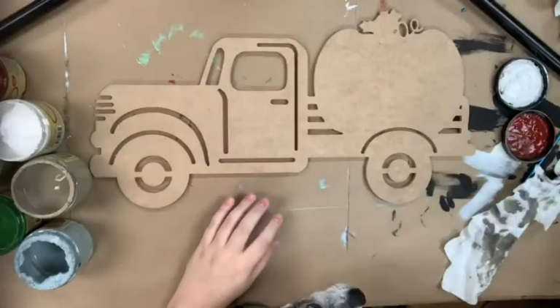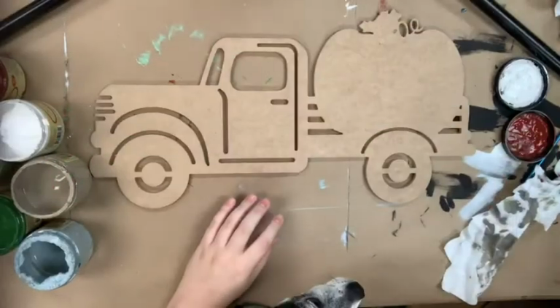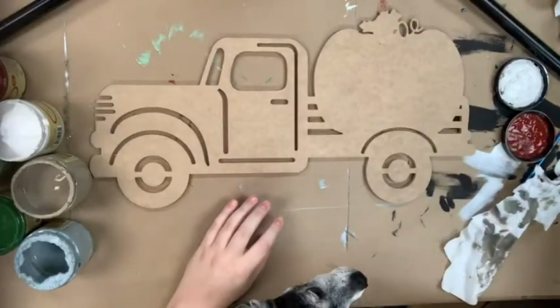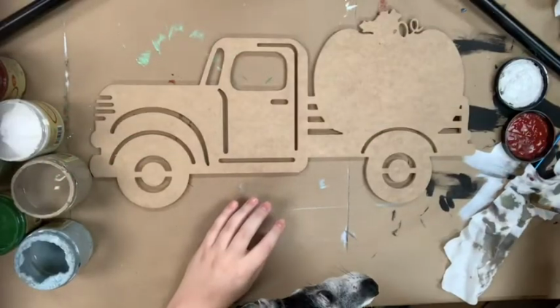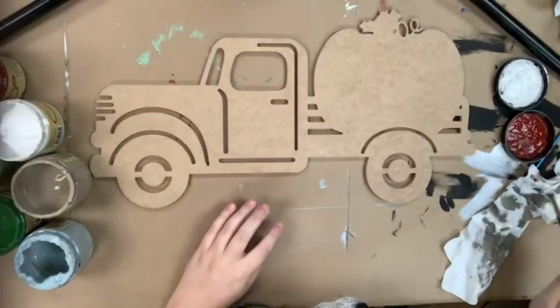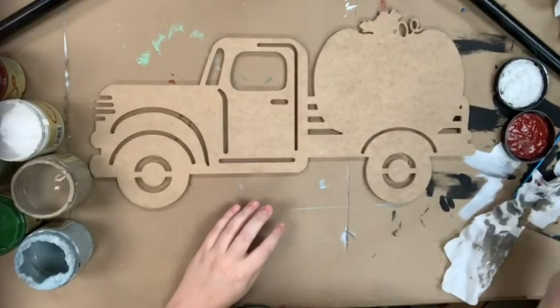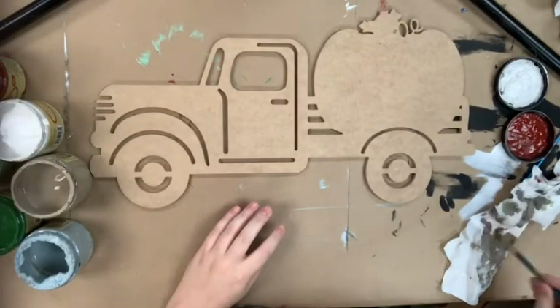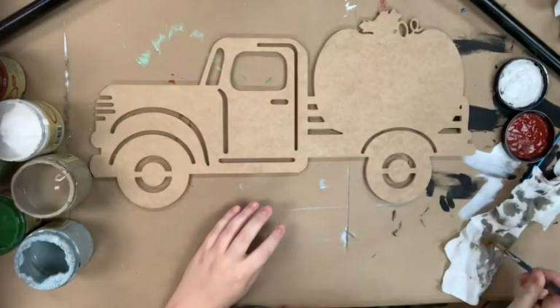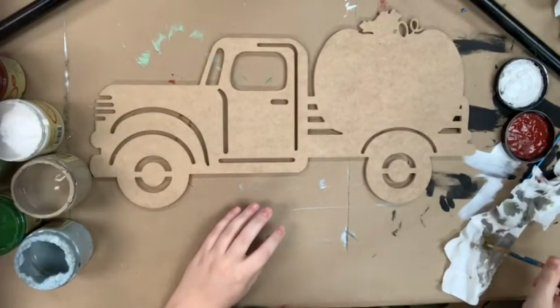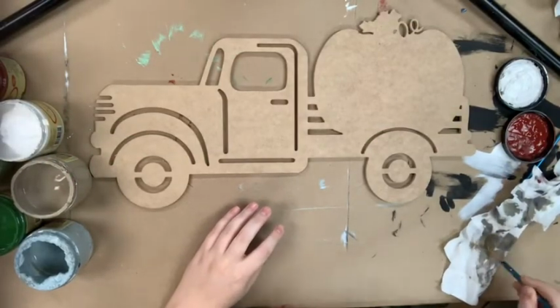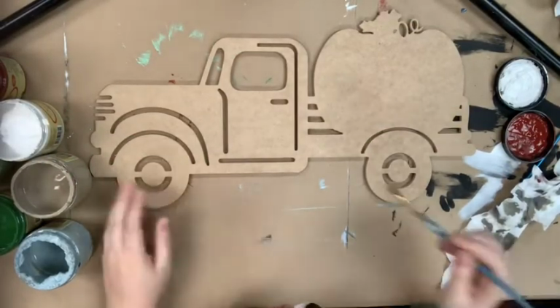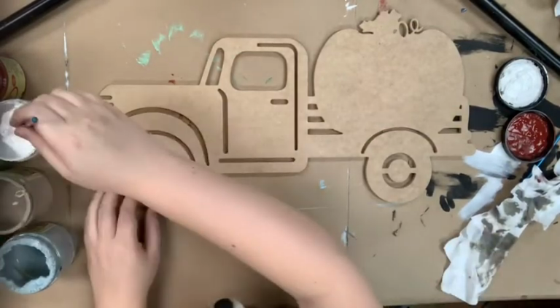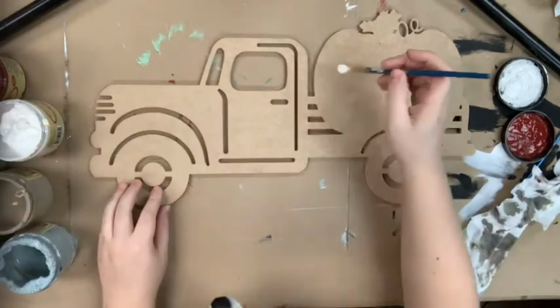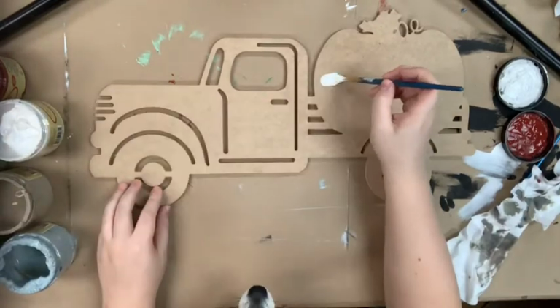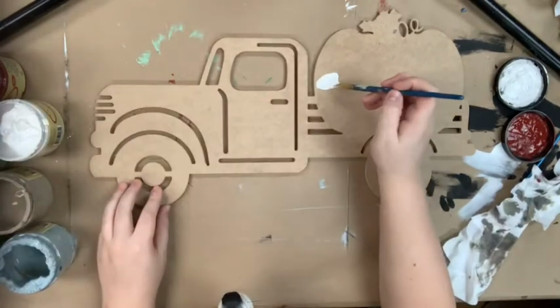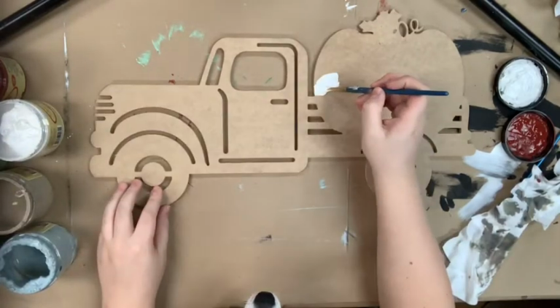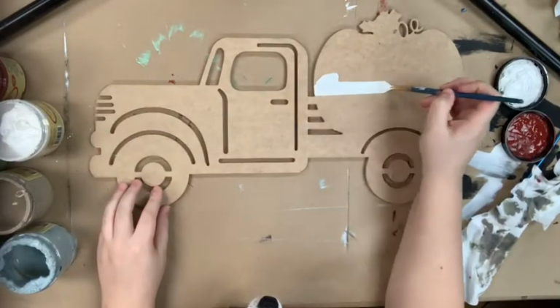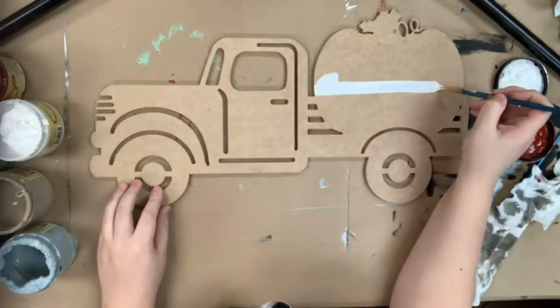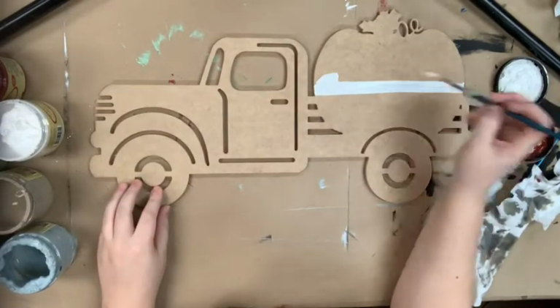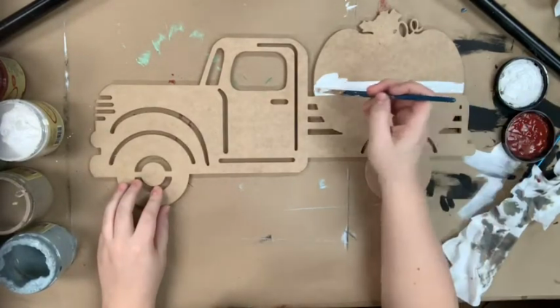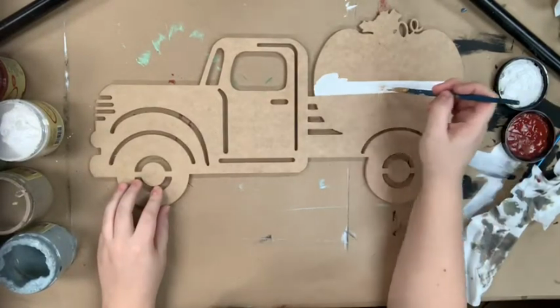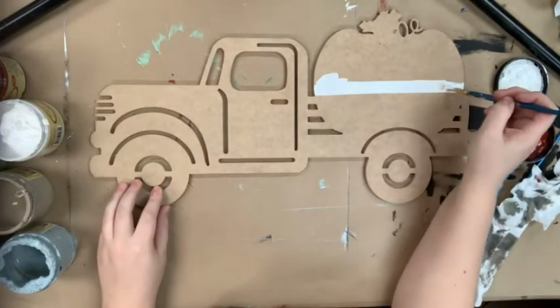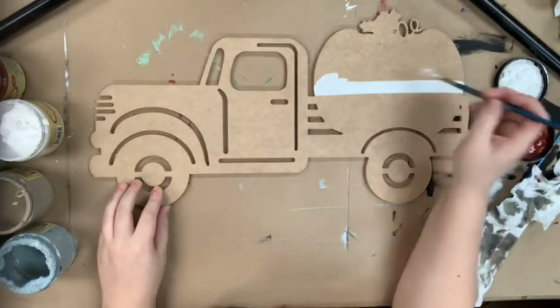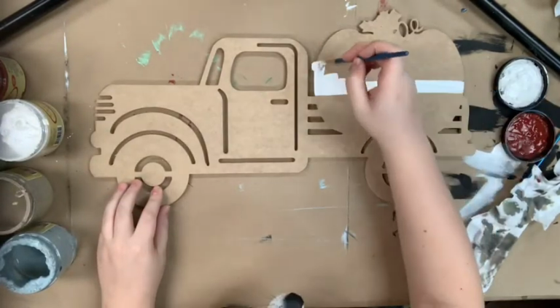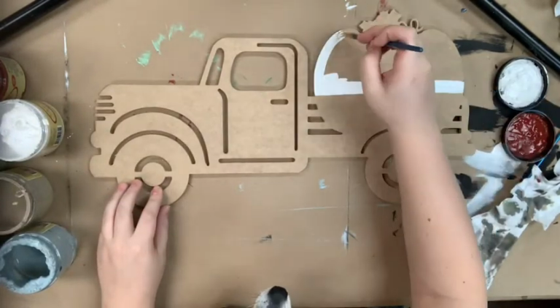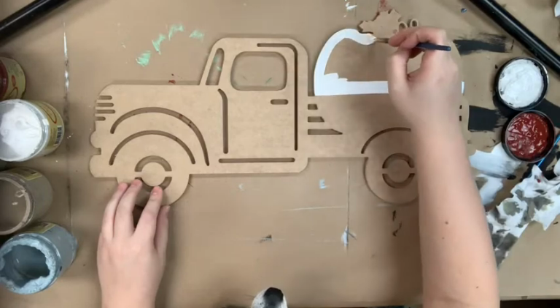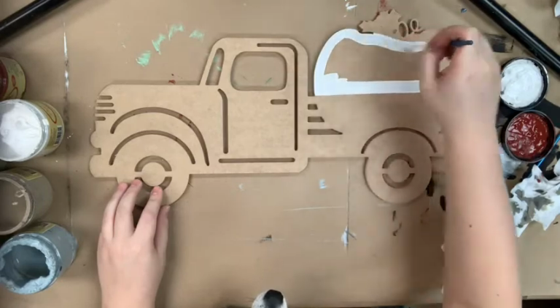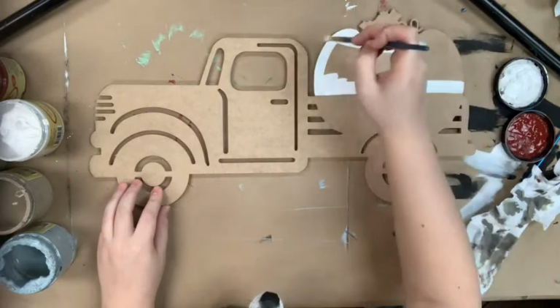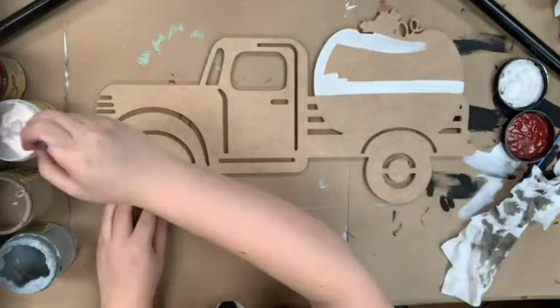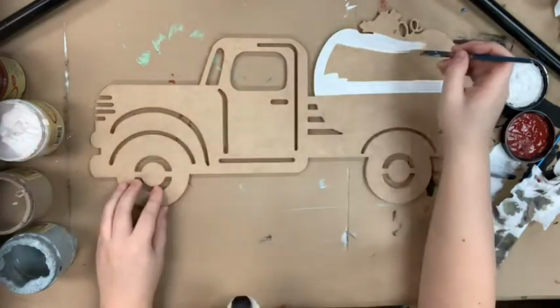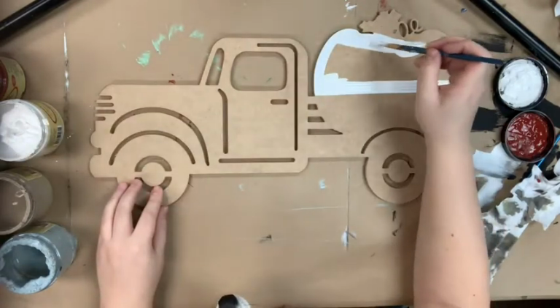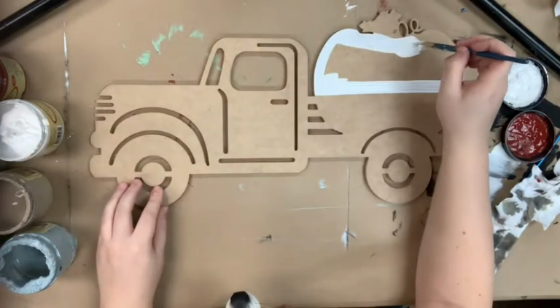I'm going to go in first and base coat my pumpkin in the color fluff. Following that, I'm going to go in and base coat my truck in the color evergreen.